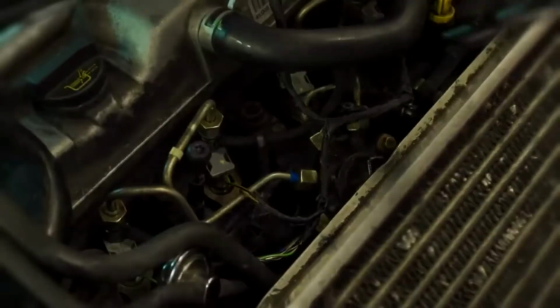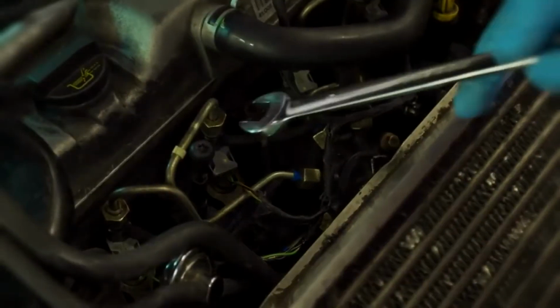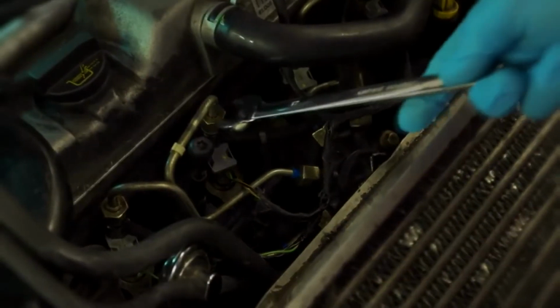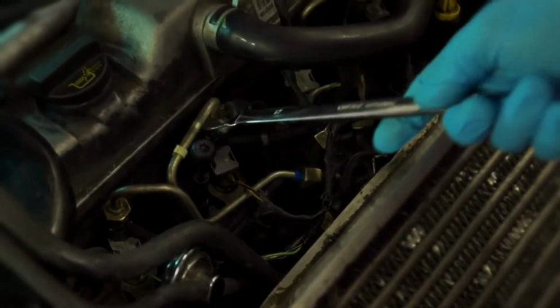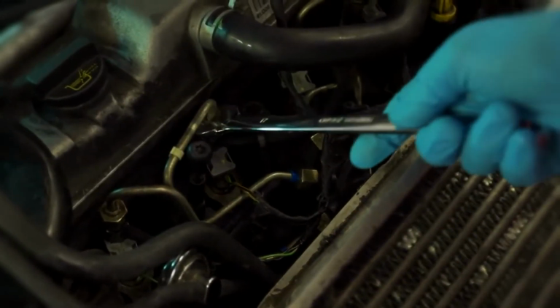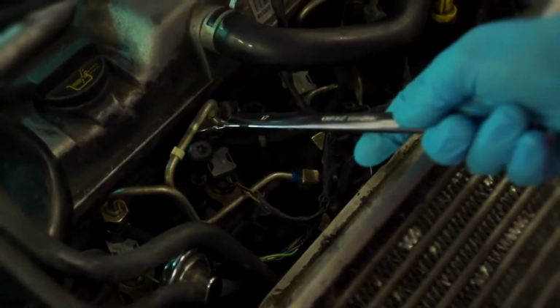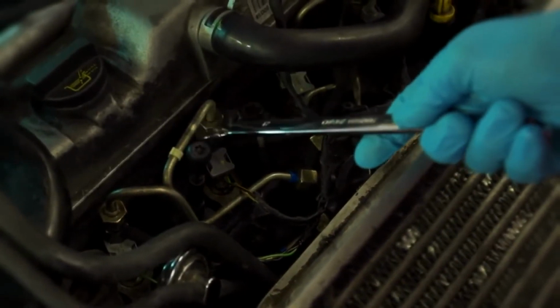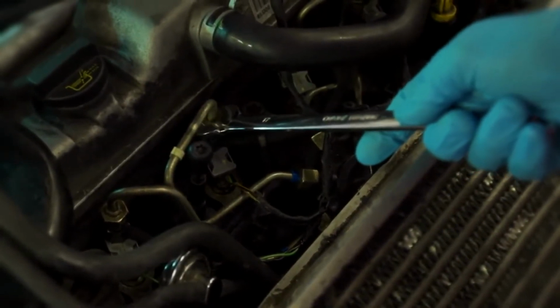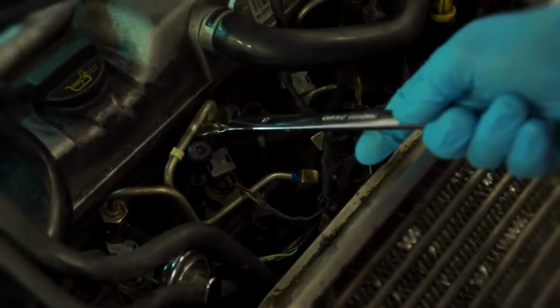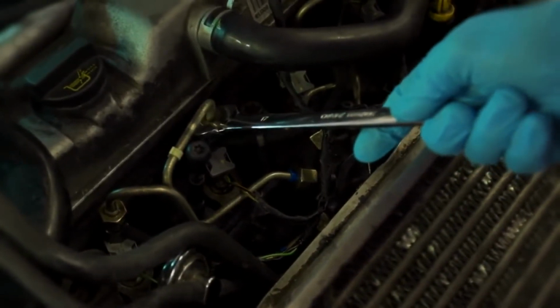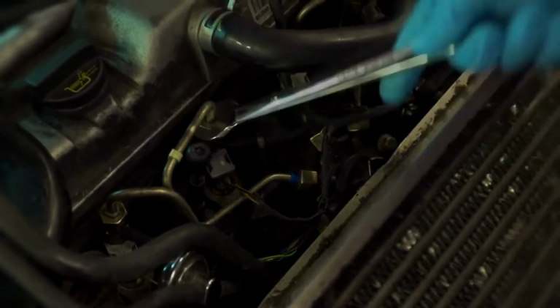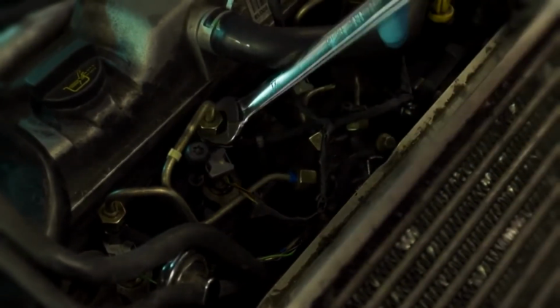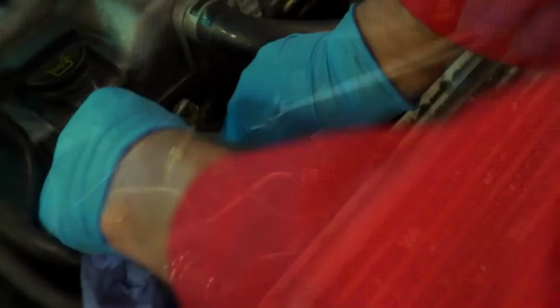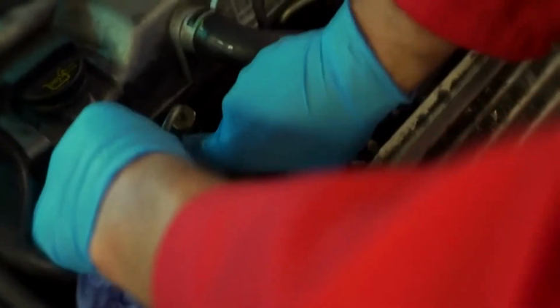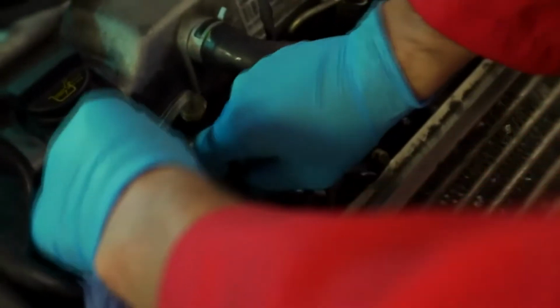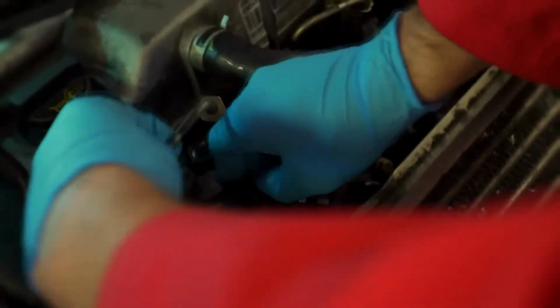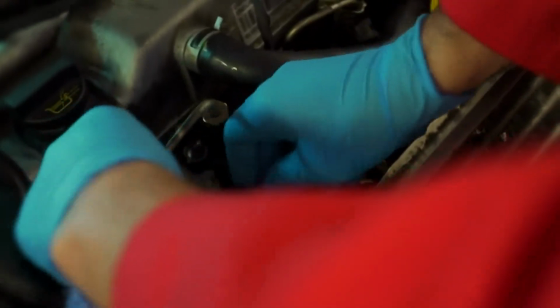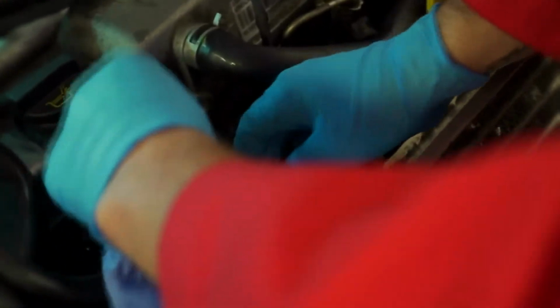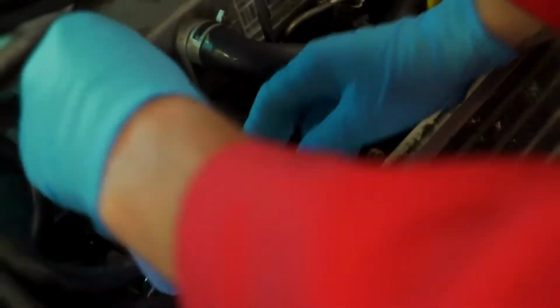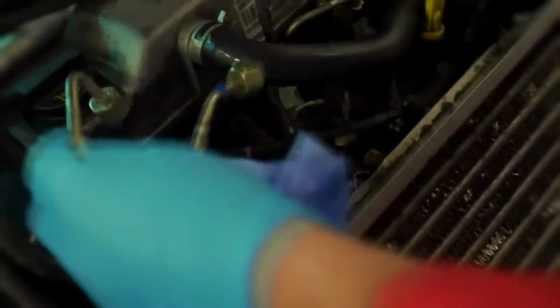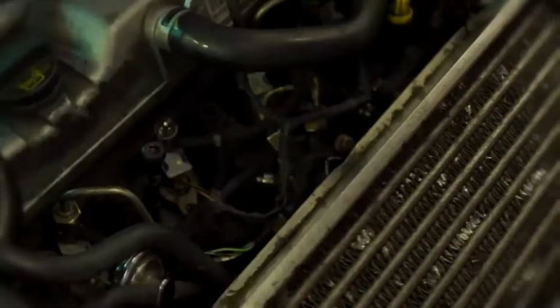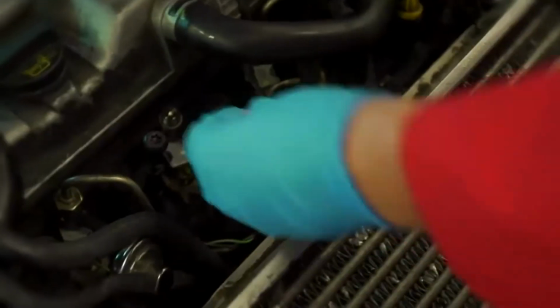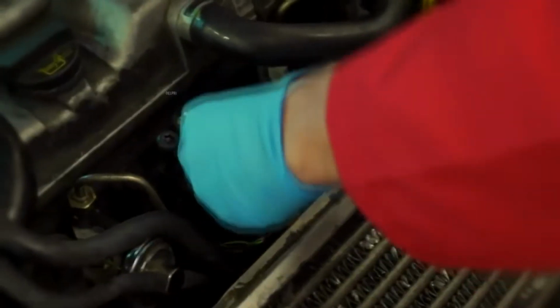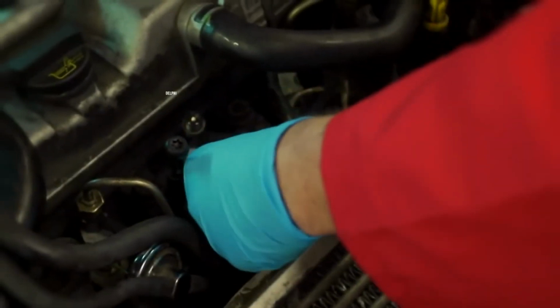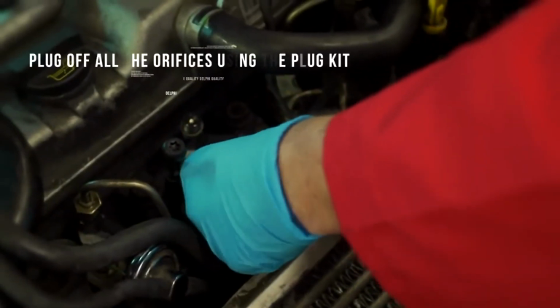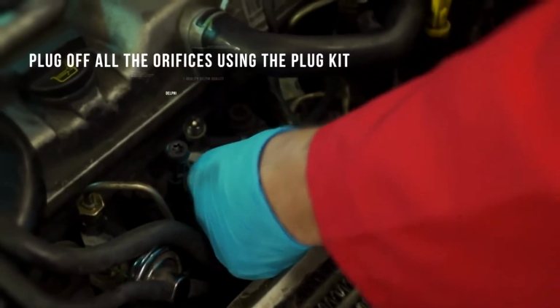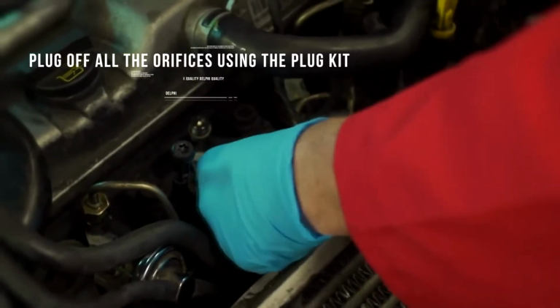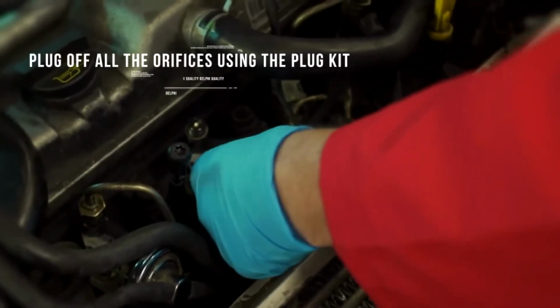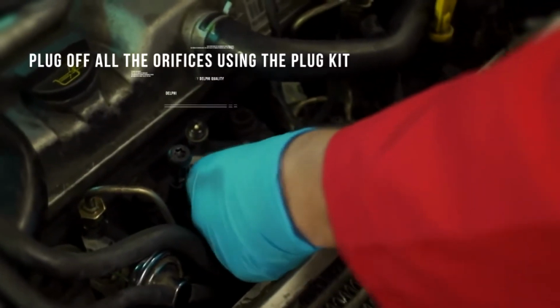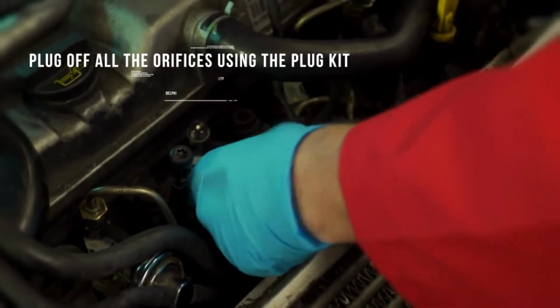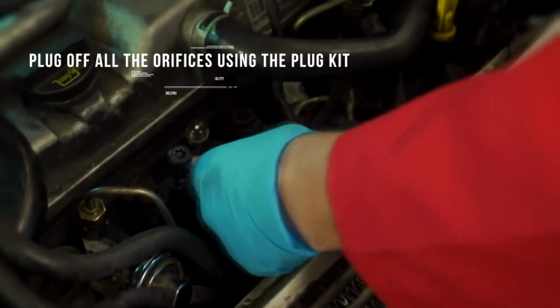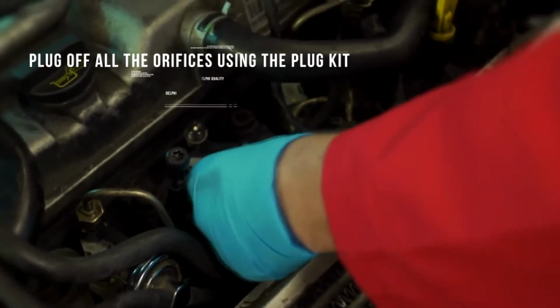Next, remove the high pressure pipe using the appropriate tool. Be sure to cap any connections to prevent contamination.